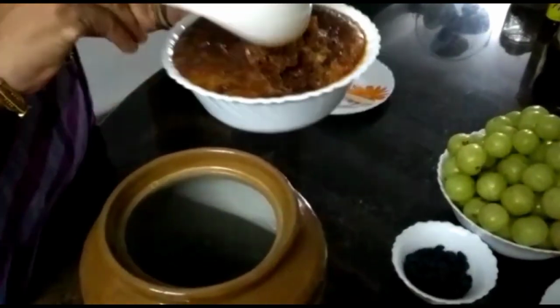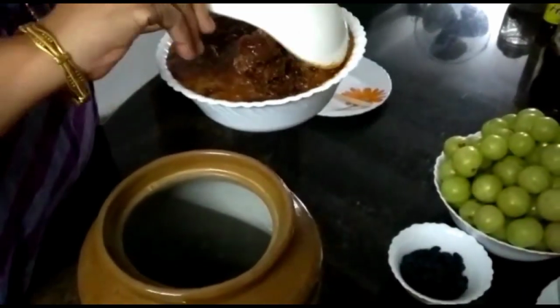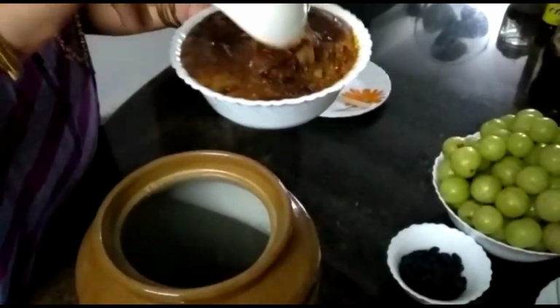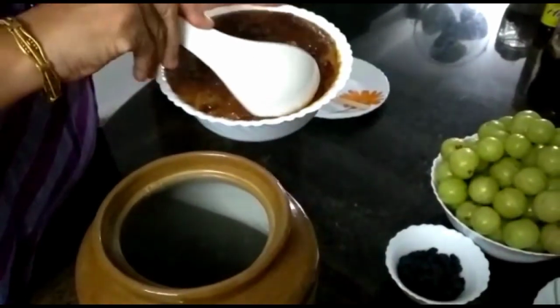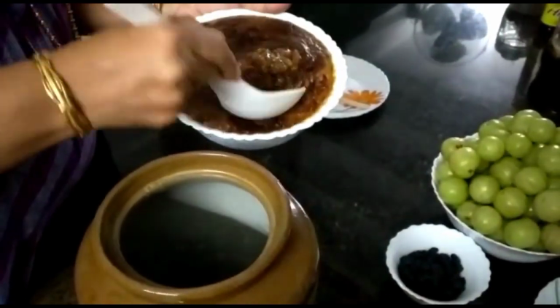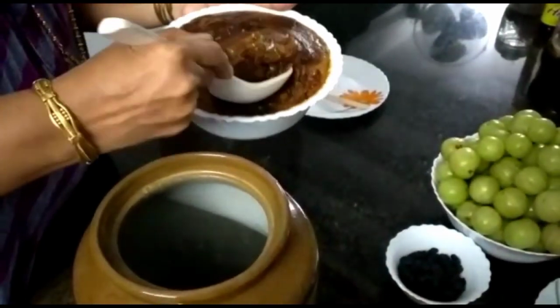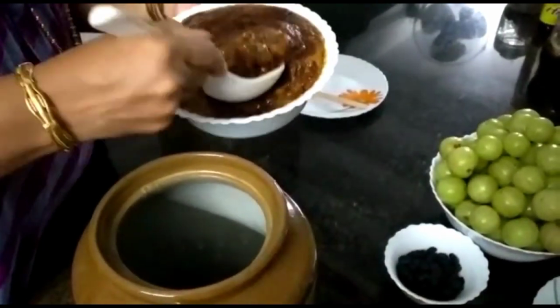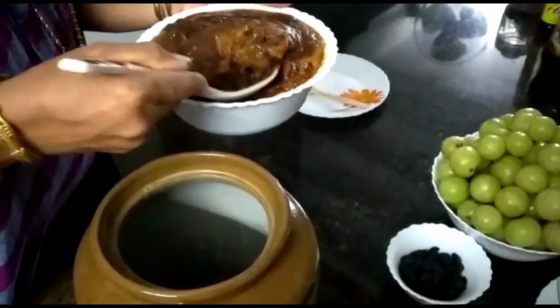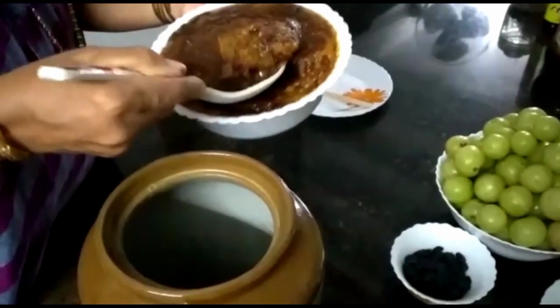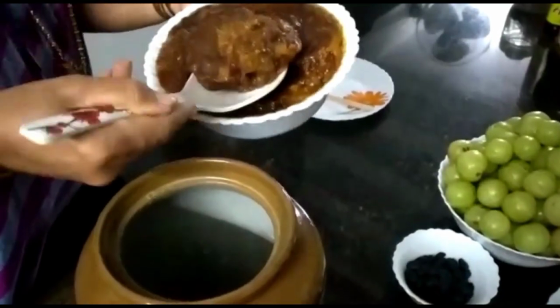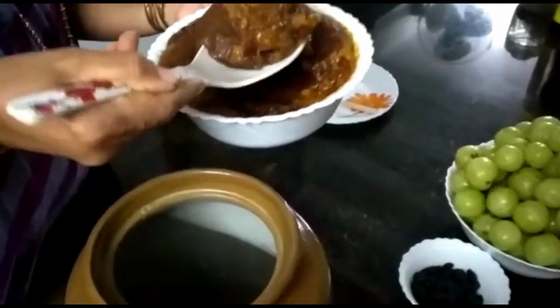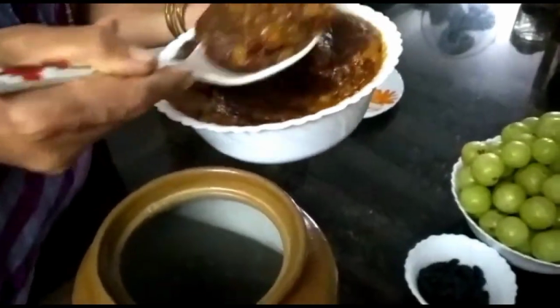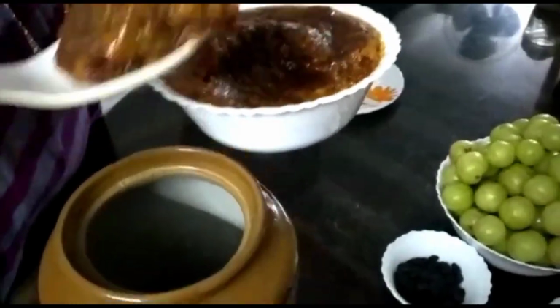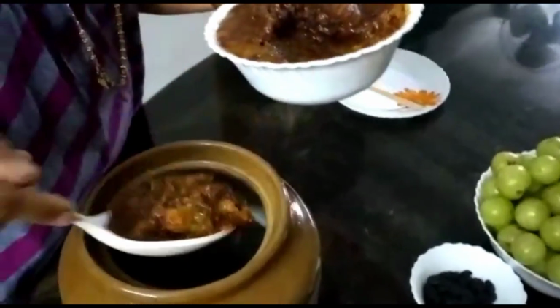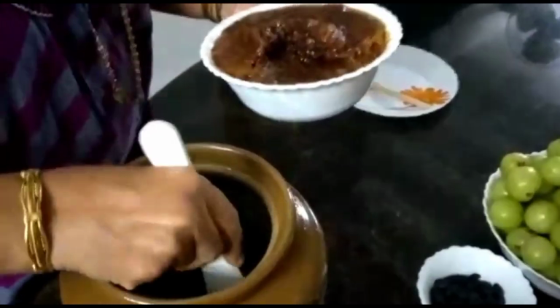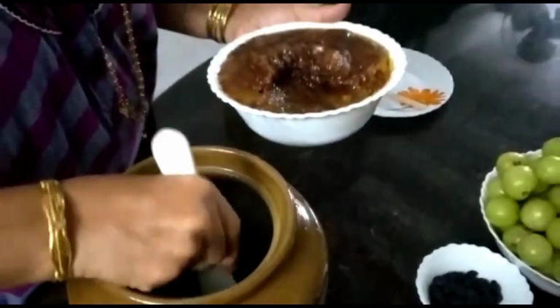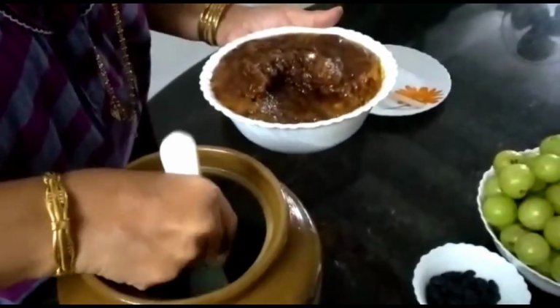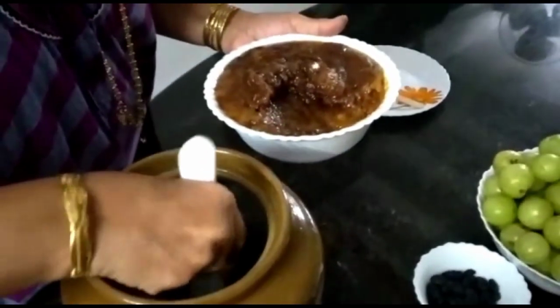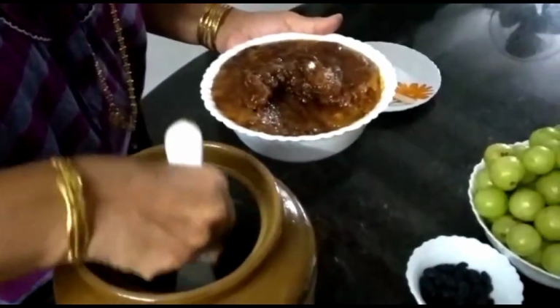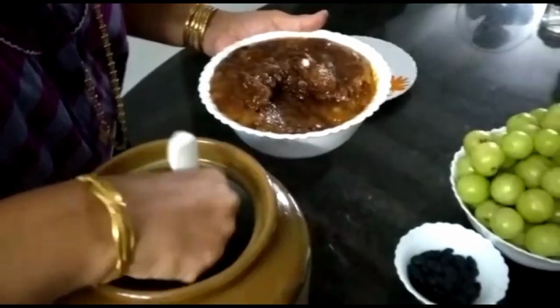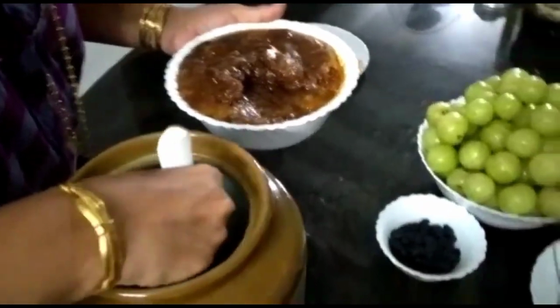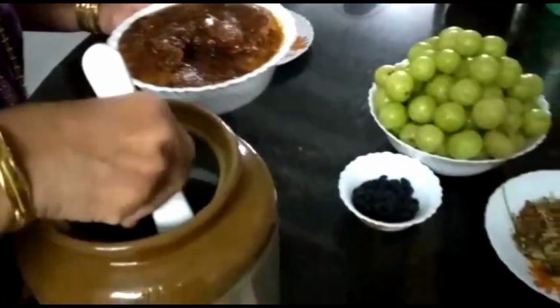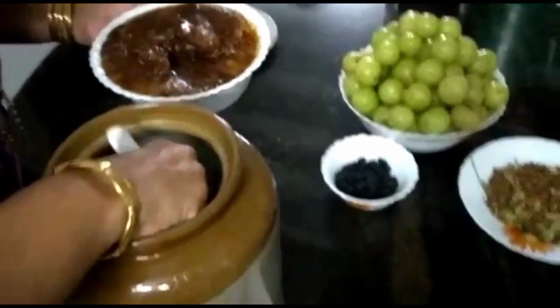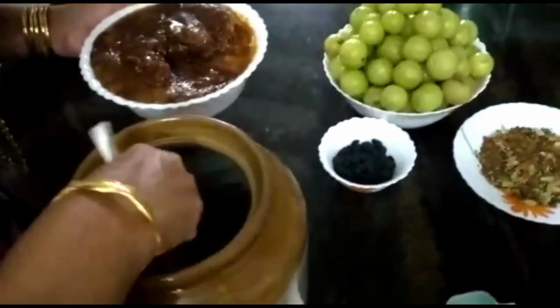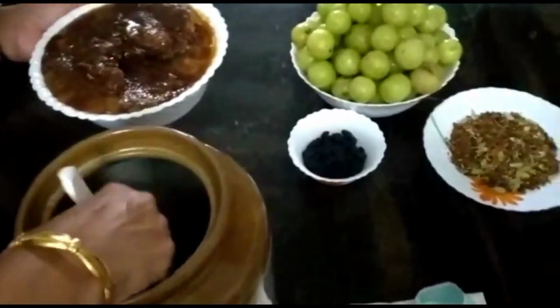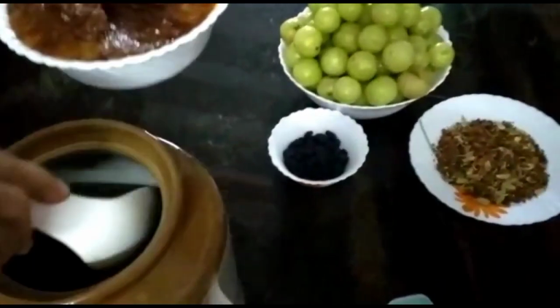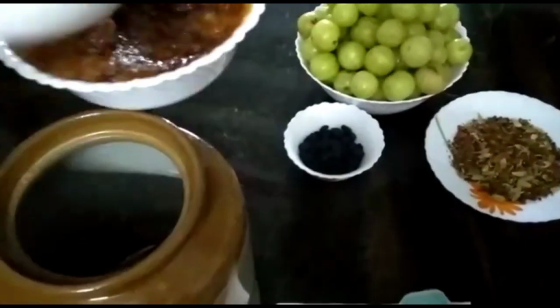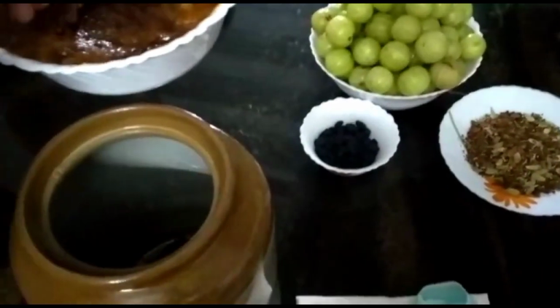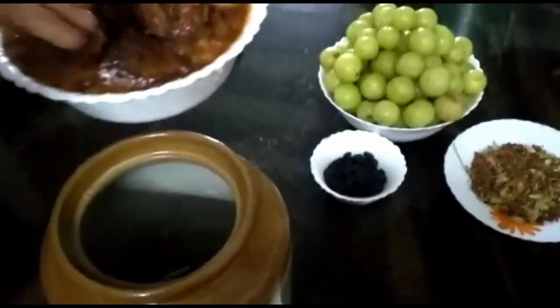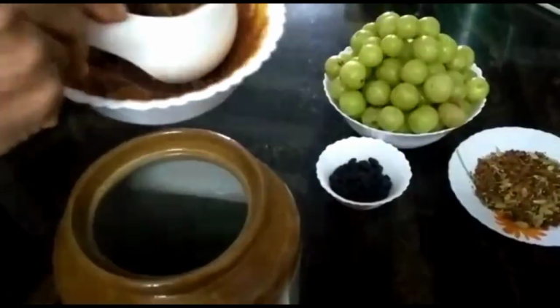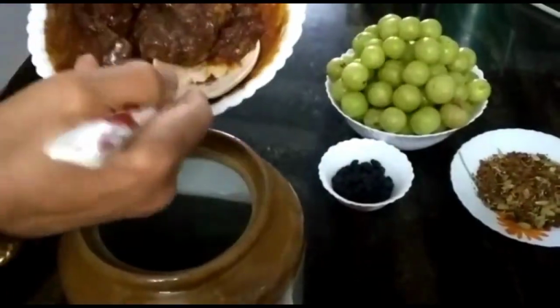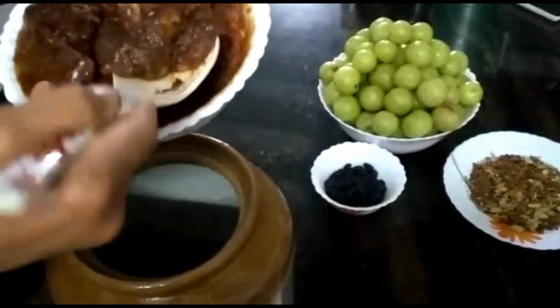It is the best option for the first time. We will clean and dry it. We add the ingredients layer by layer. First, we add the ingredients to the plate.